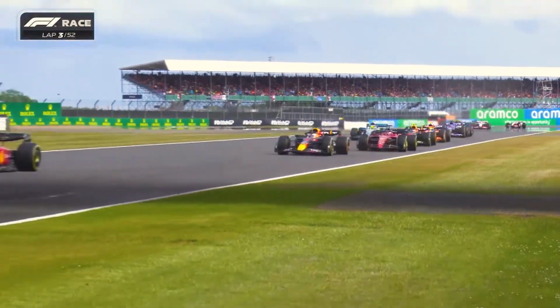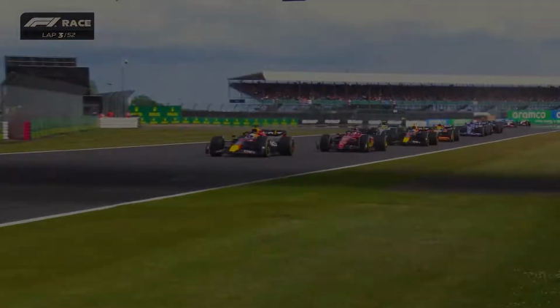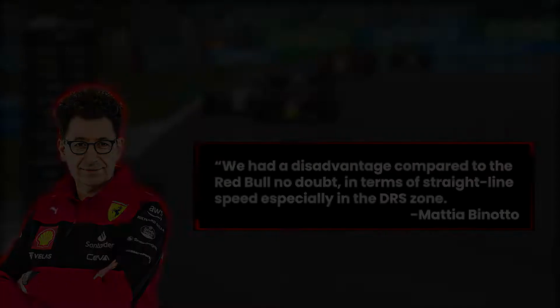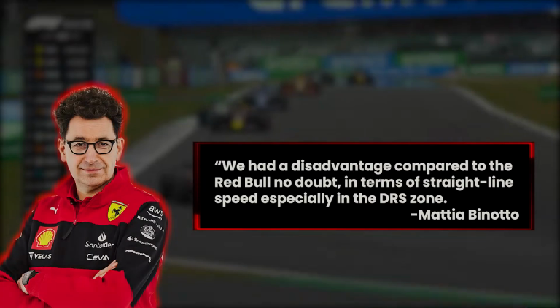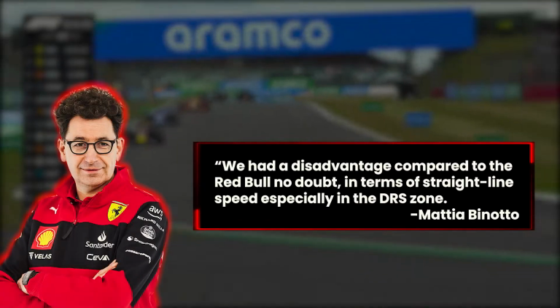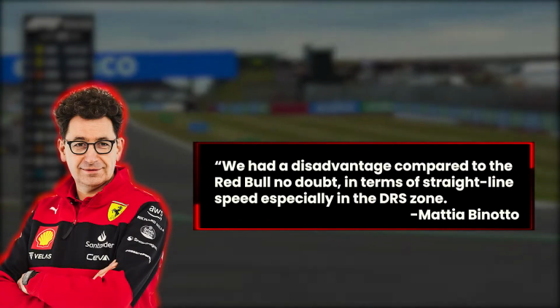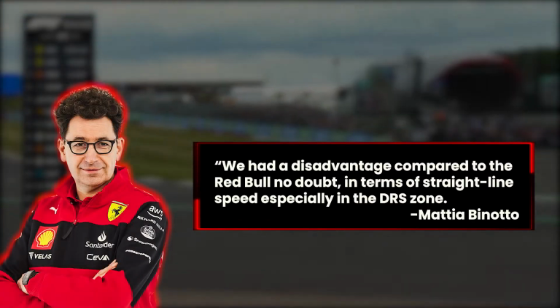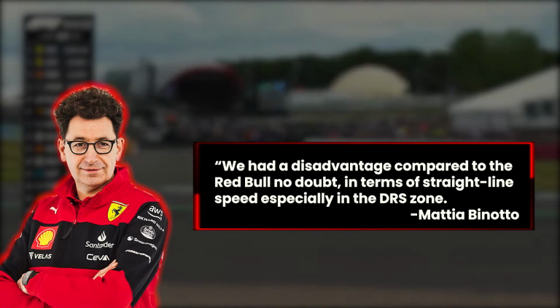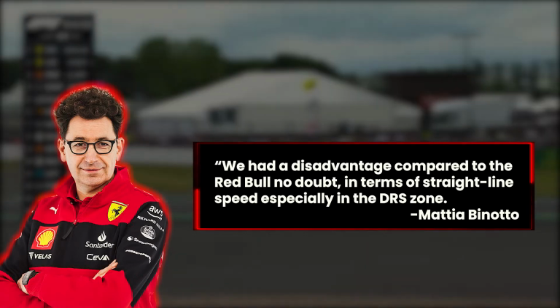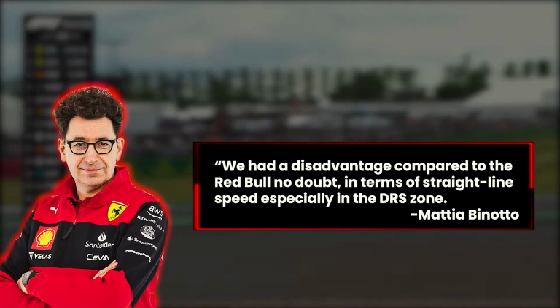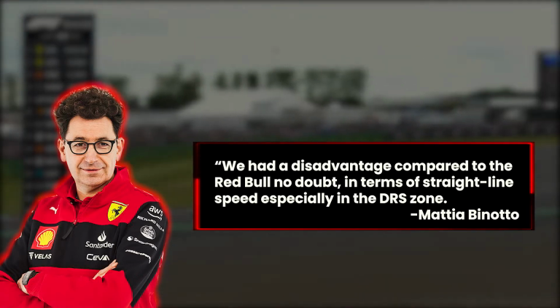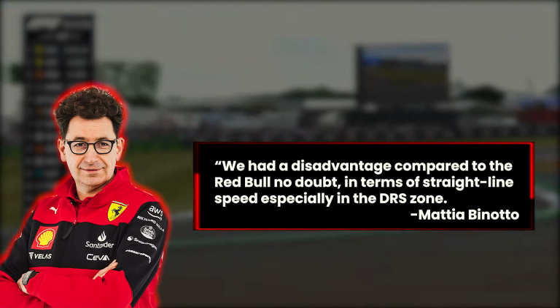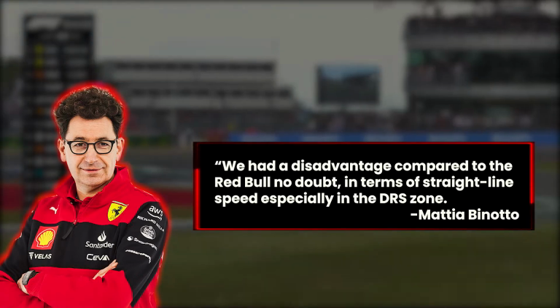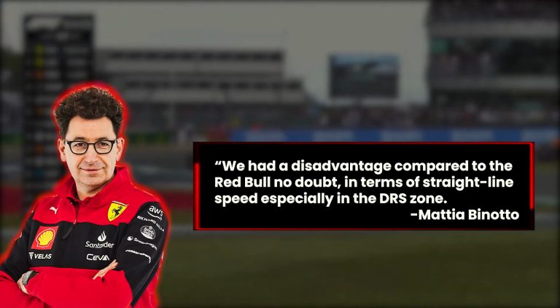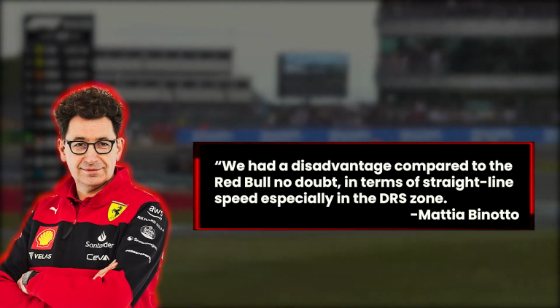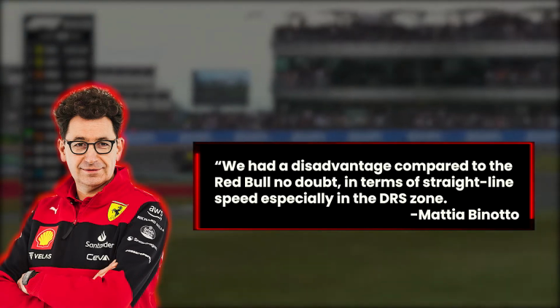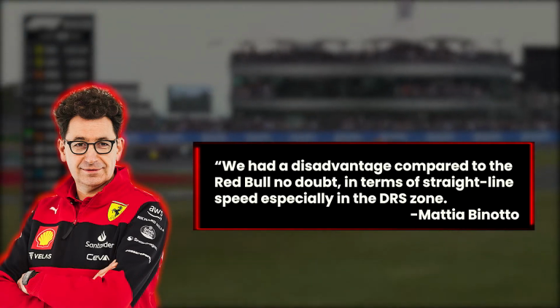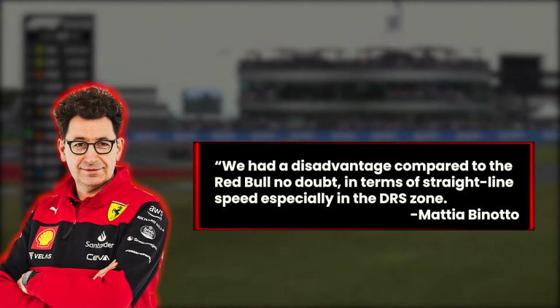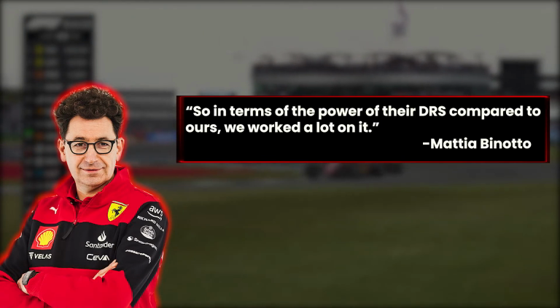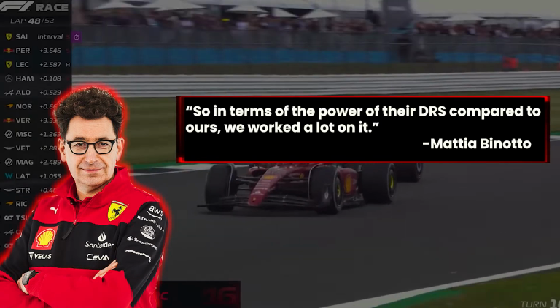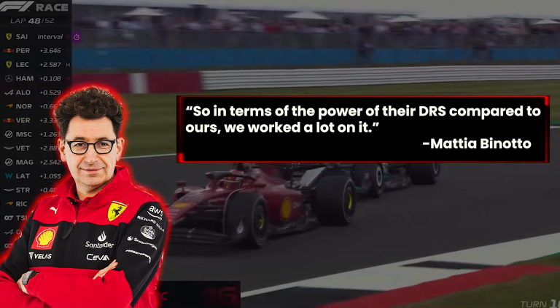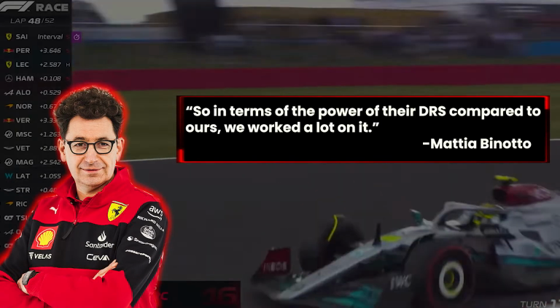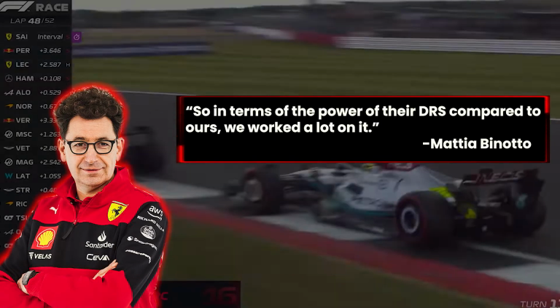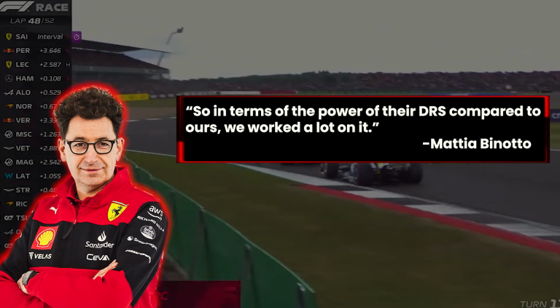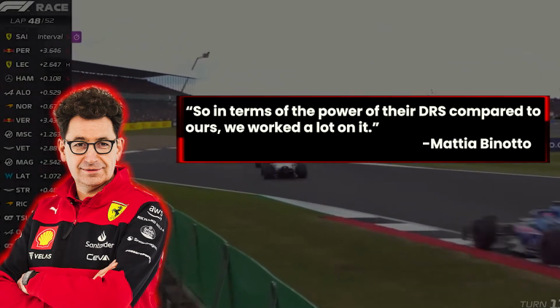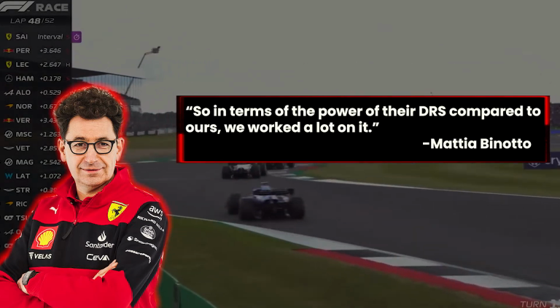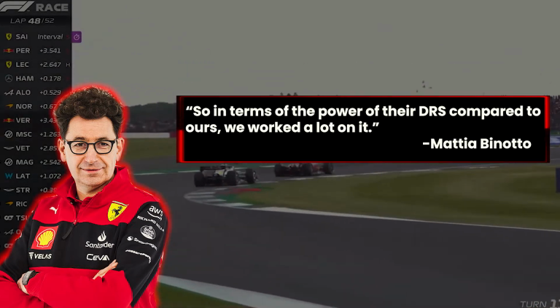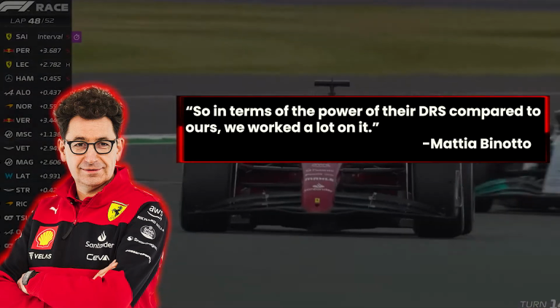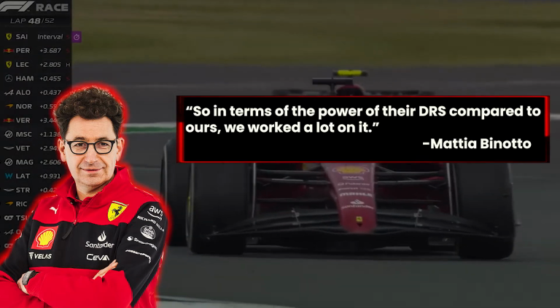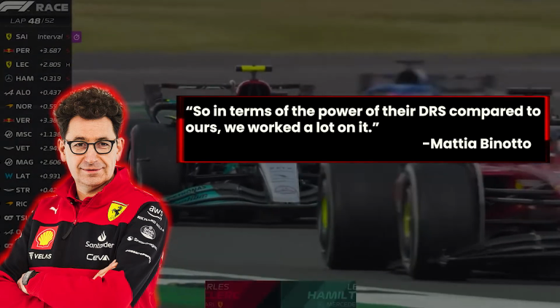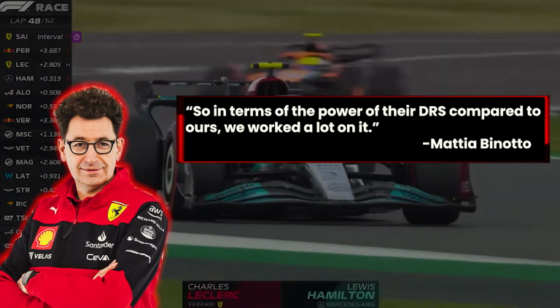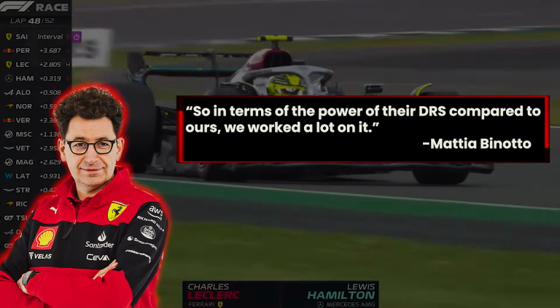We had a disadvantage compared to the Red Bull, no doubt, in terms of straight-line speed especially in the DRS zone. So in terms of the power of their DRS compared to ours, we worked a lot on it.